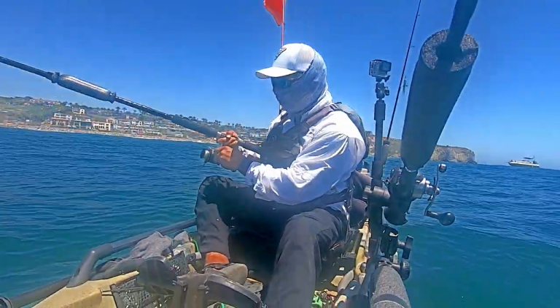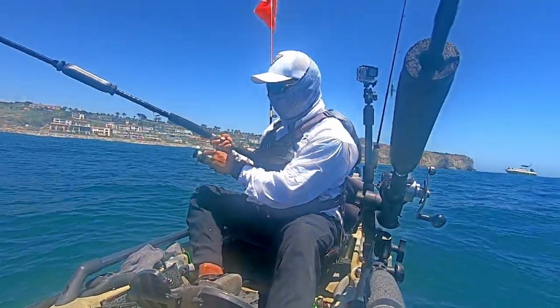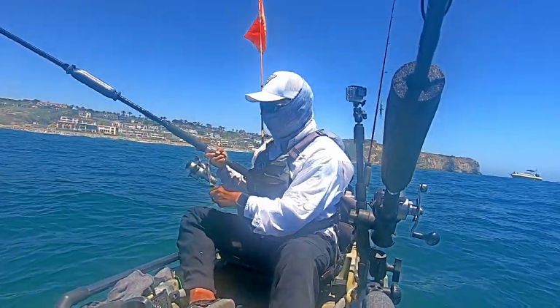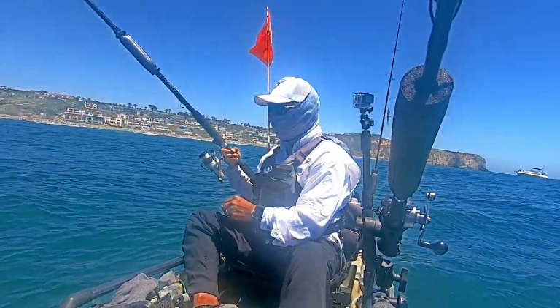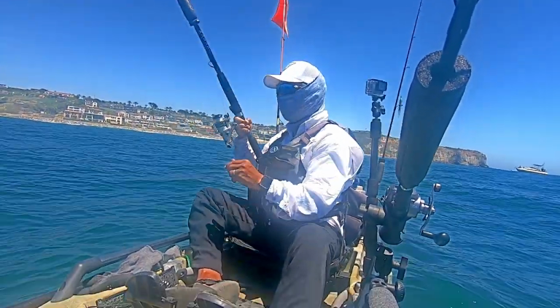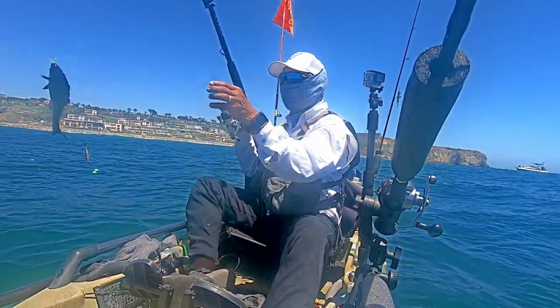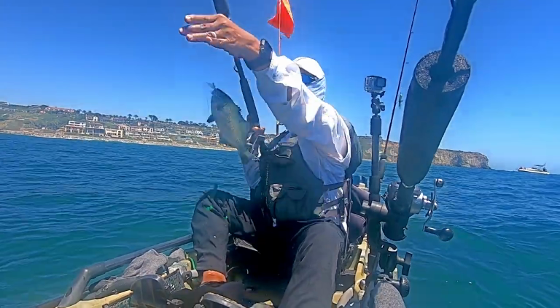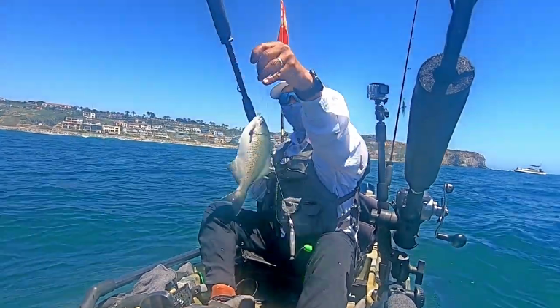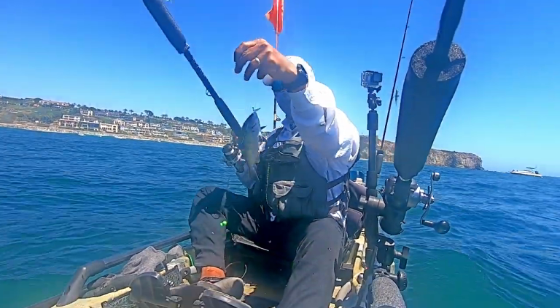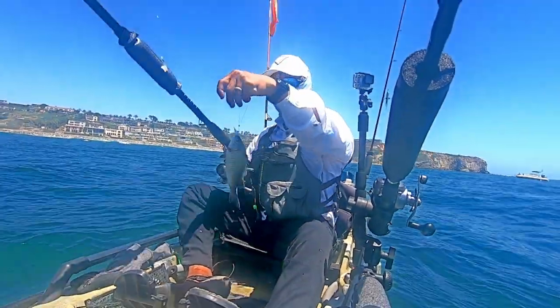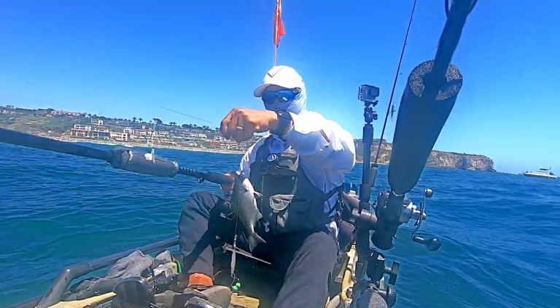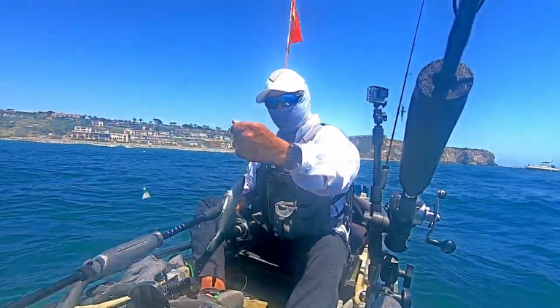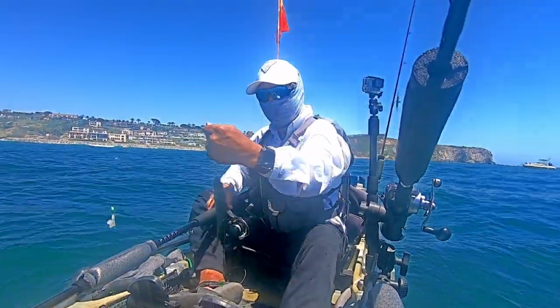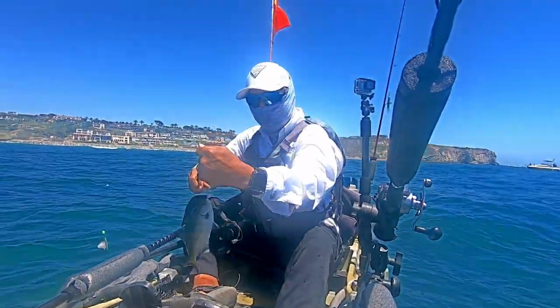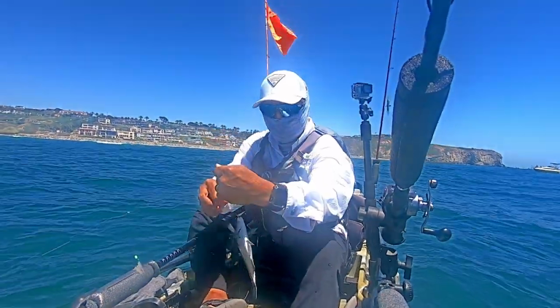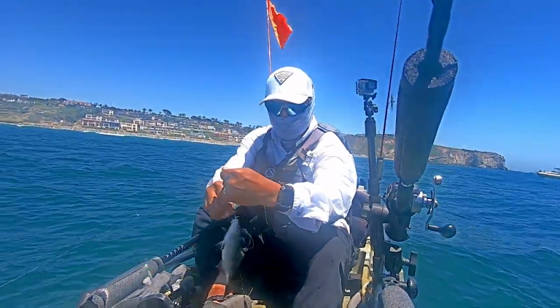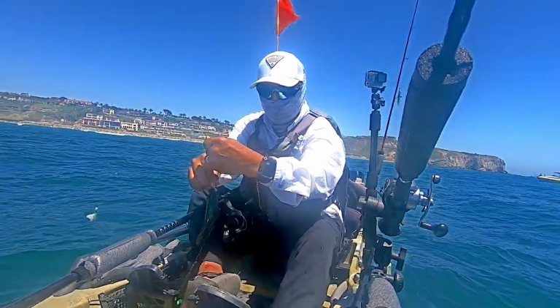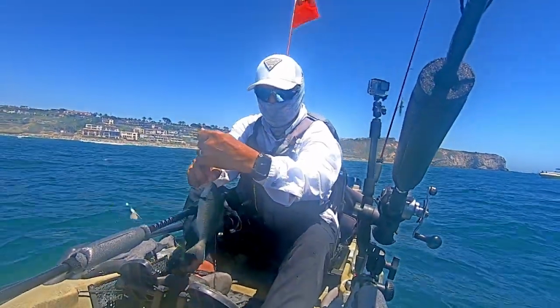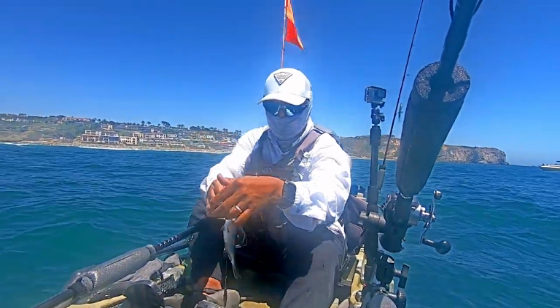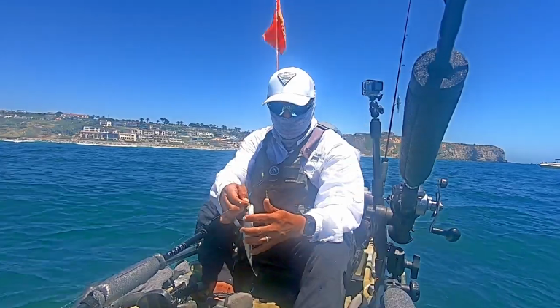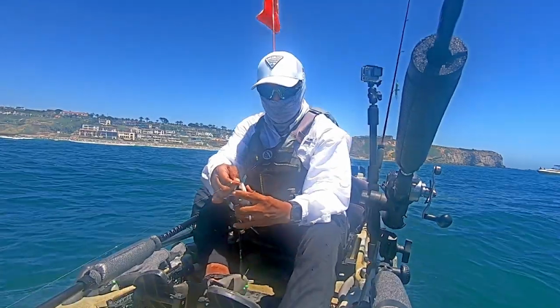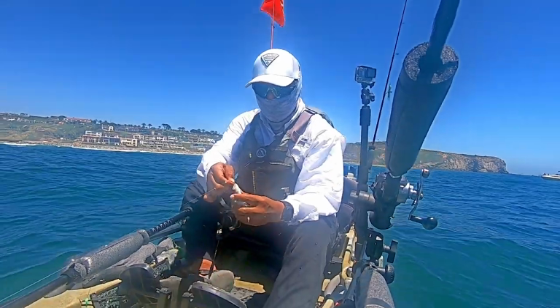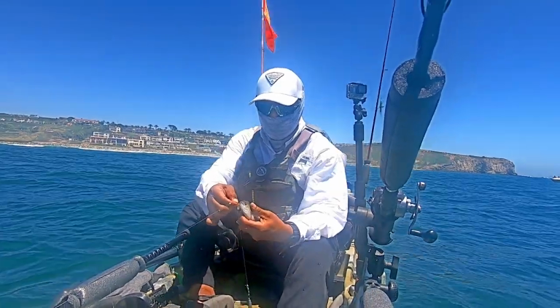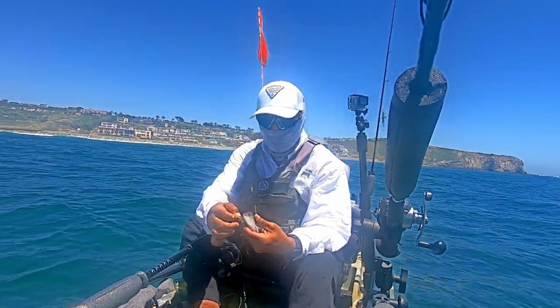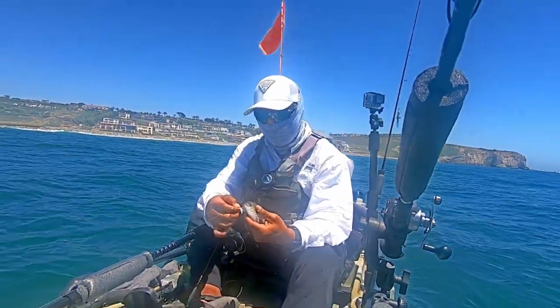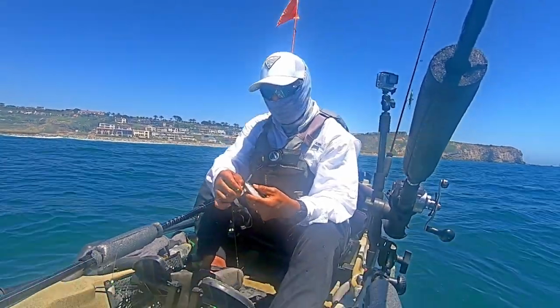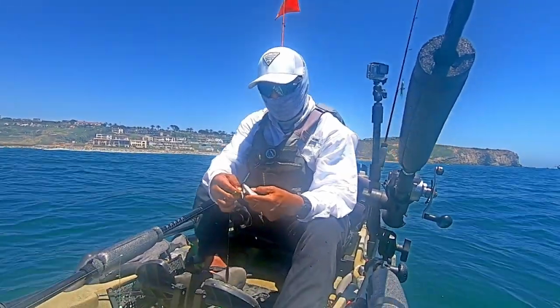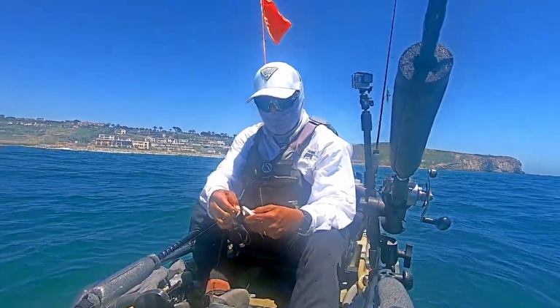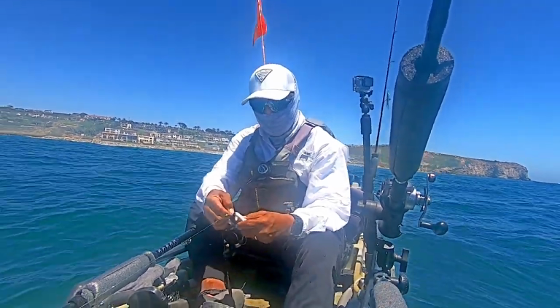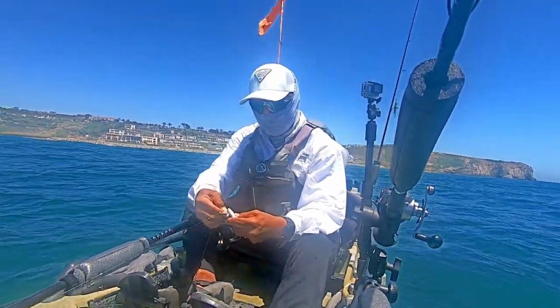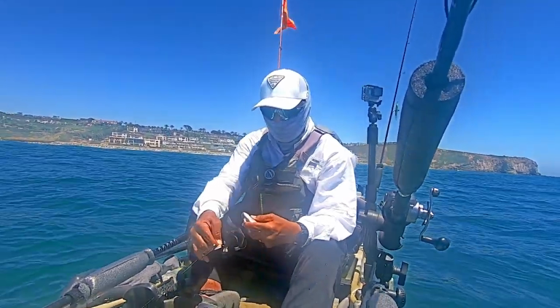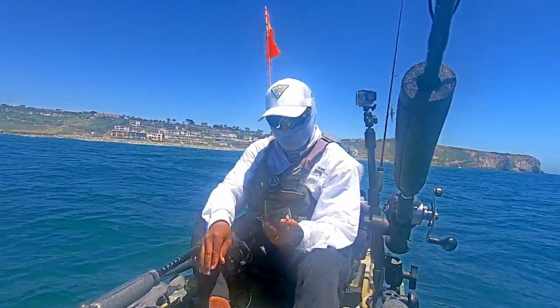You'll never know what you catch with these sabiki rigs. You can see here I've landed a blacksmith perch, but you can also catch other fish like half moon and the occasional opal eye.